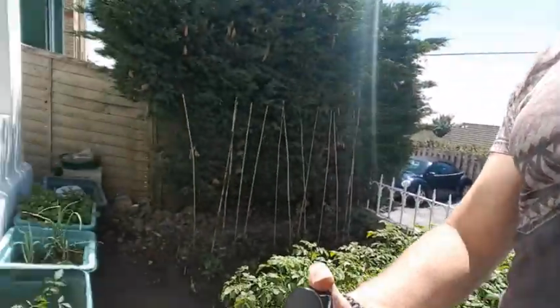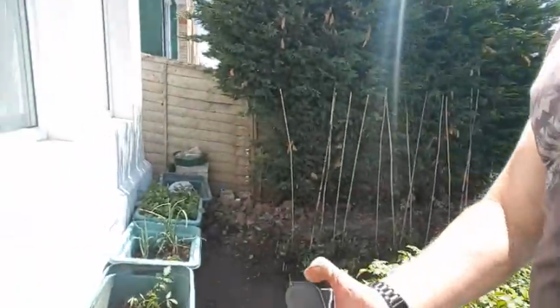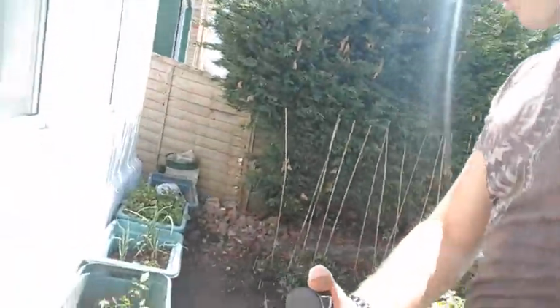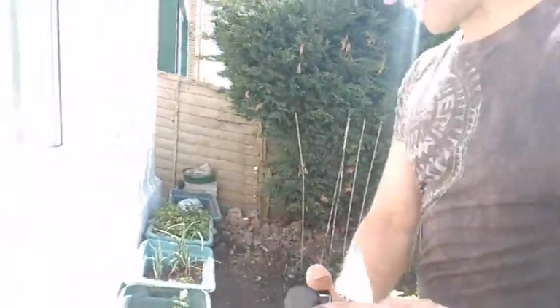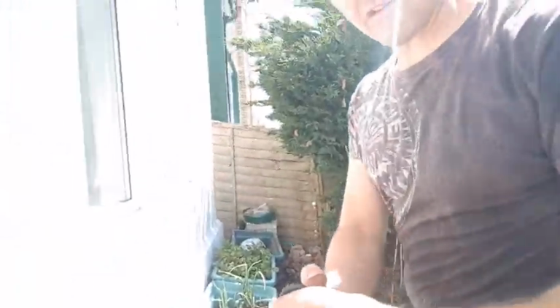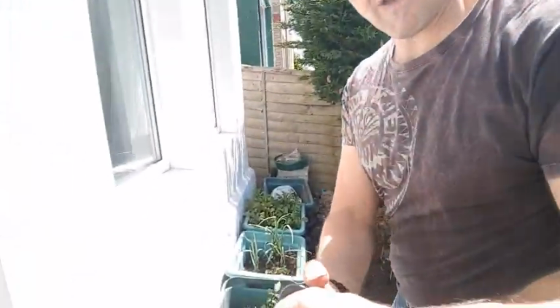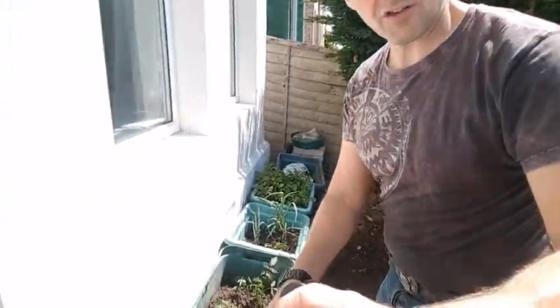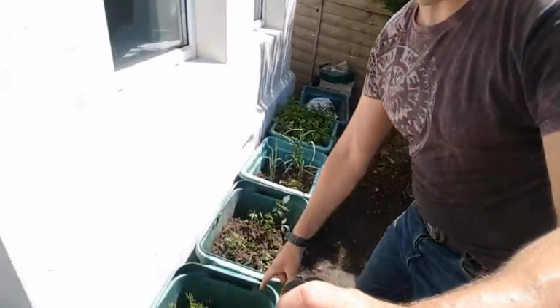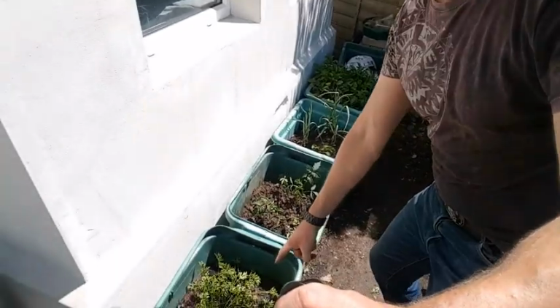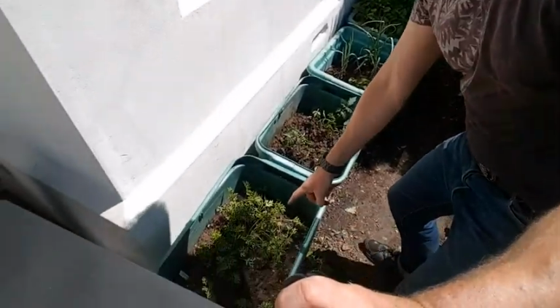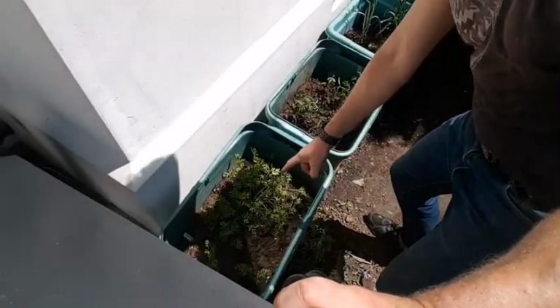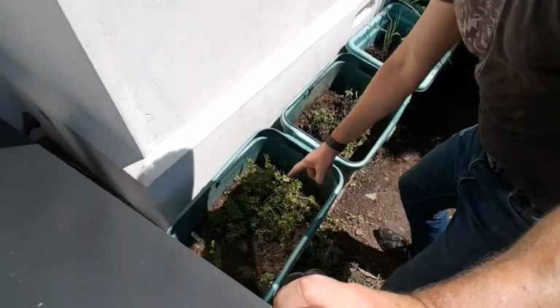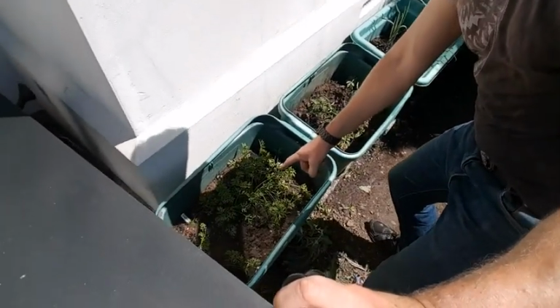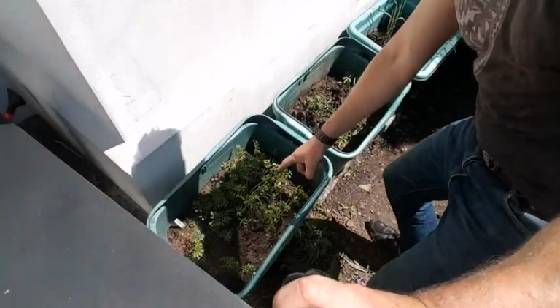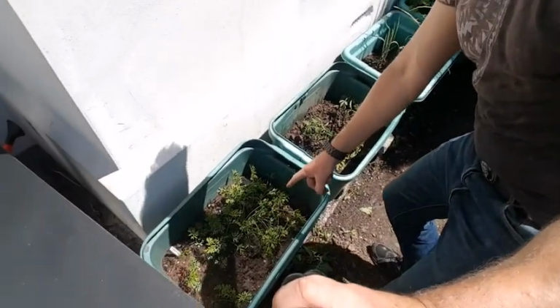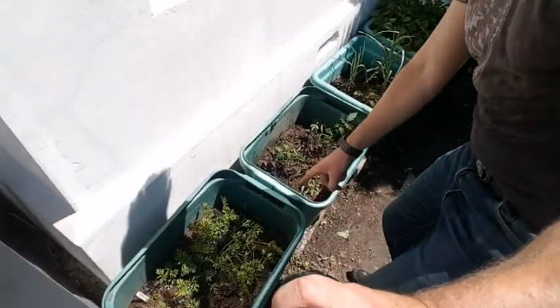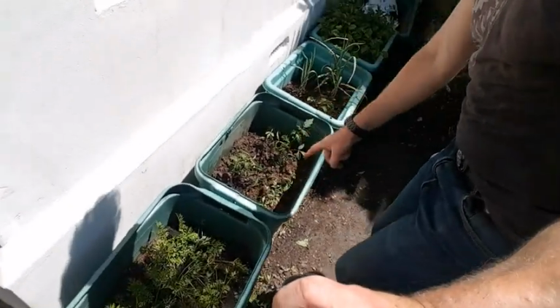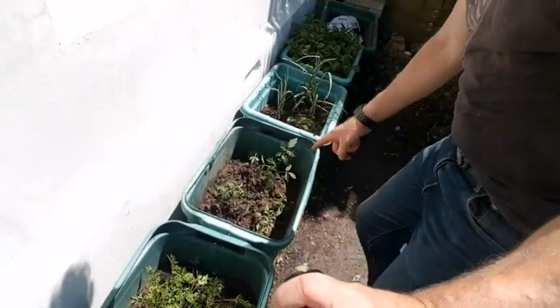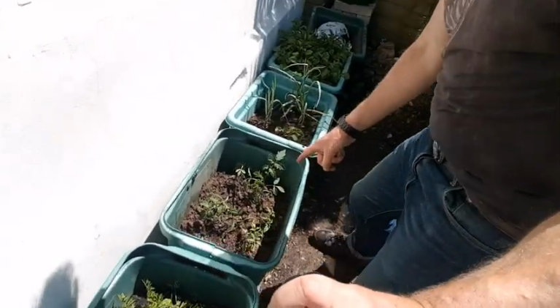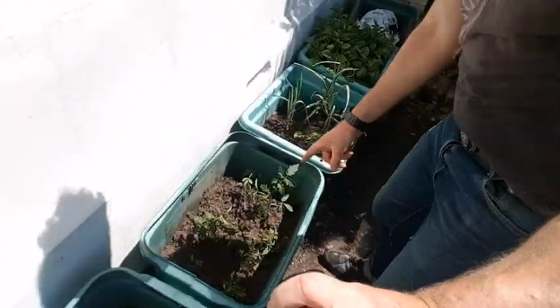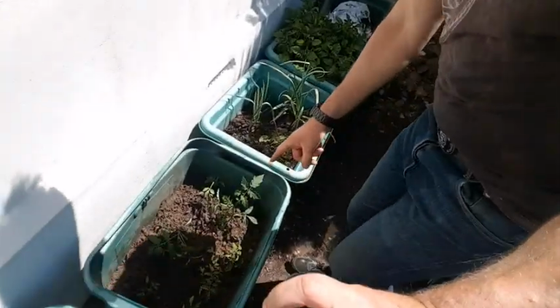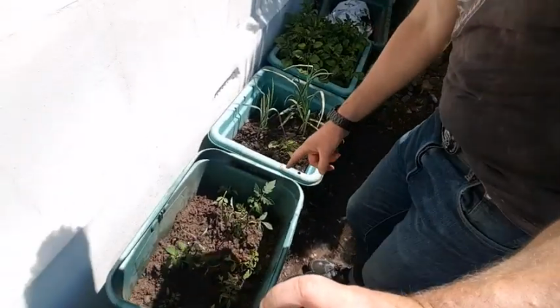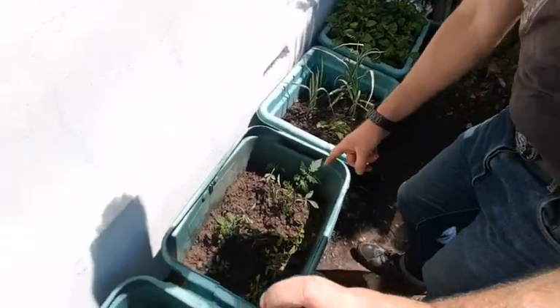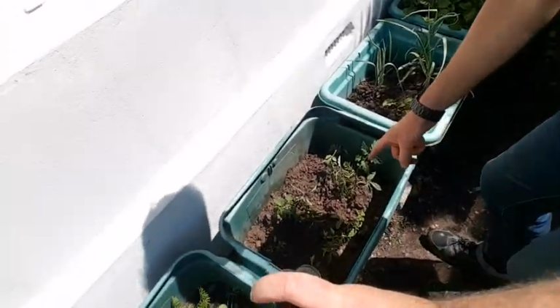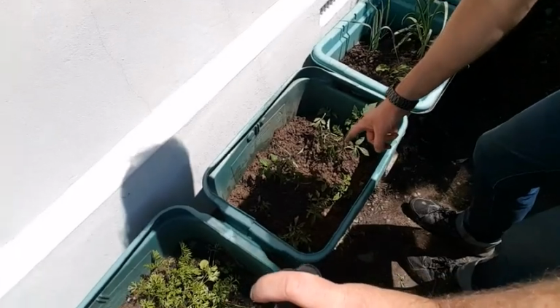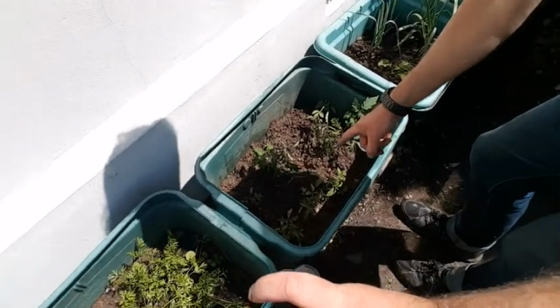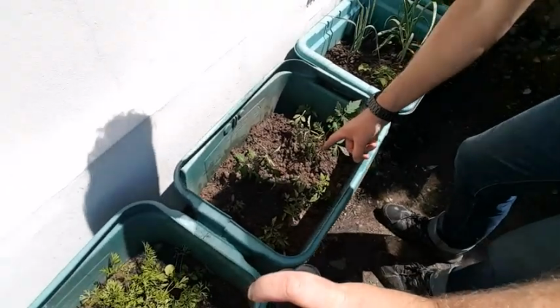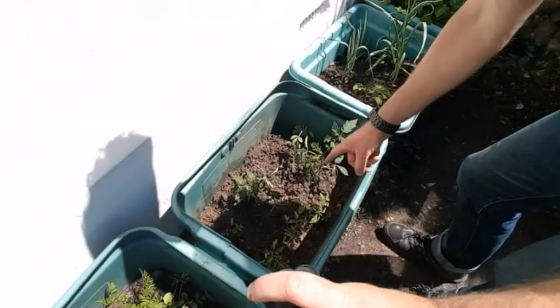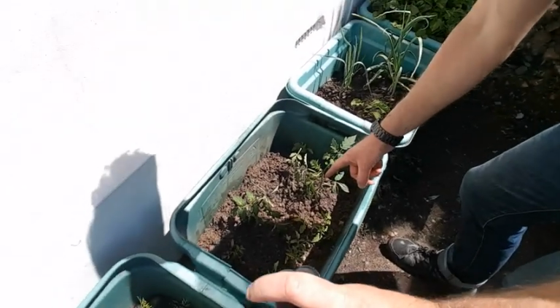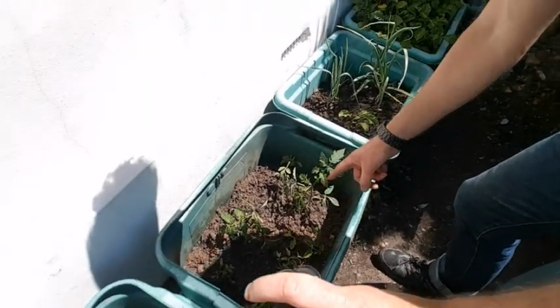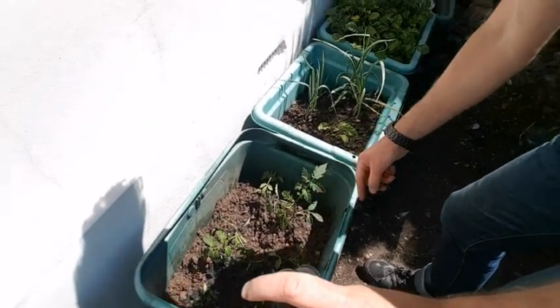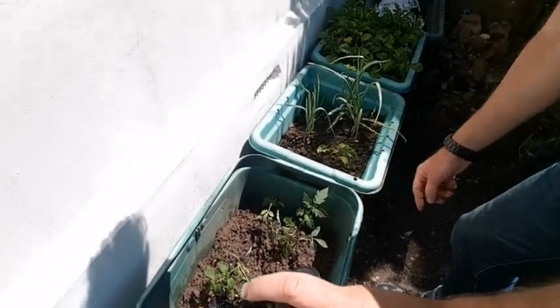Also we've got some carrots down here coming on nicely. I've got some tomatoes that I've been planting — these are actually the overflow ones. I've given the rest to my neighbours.